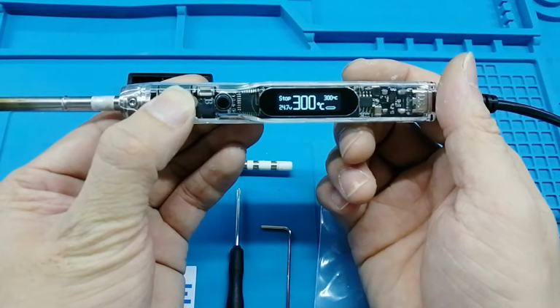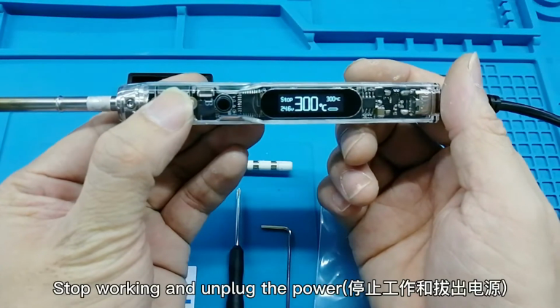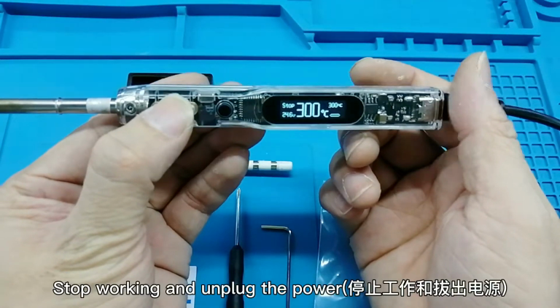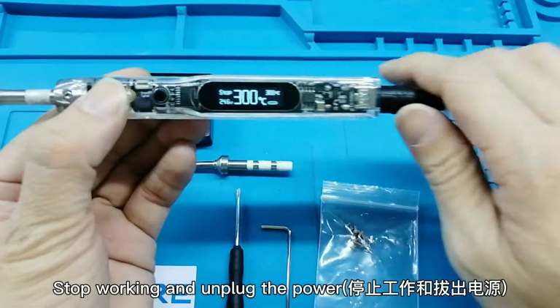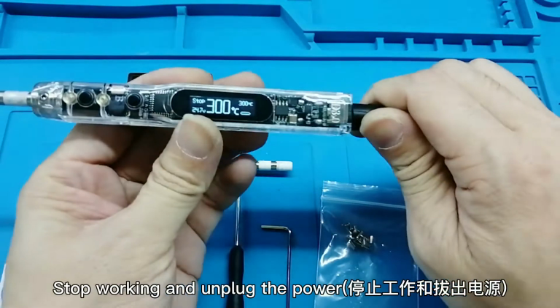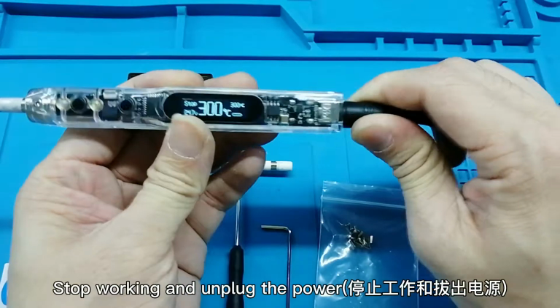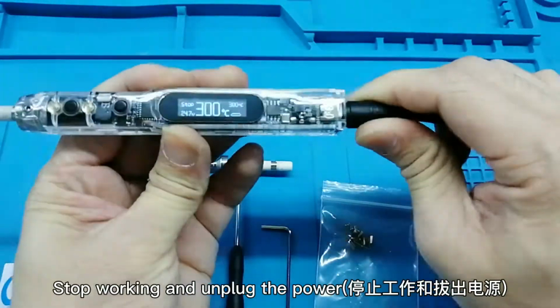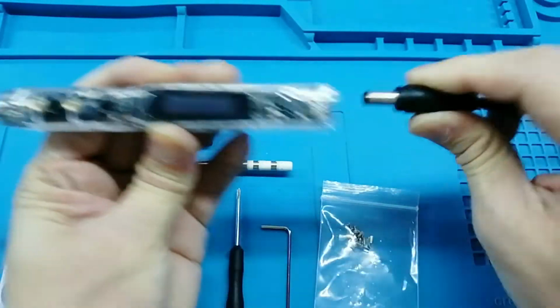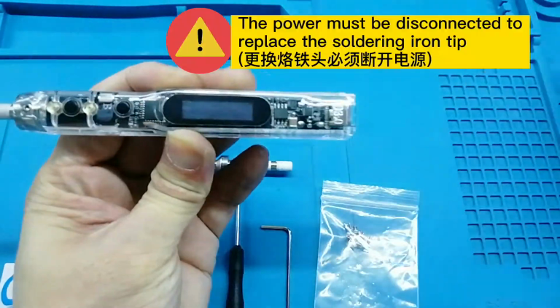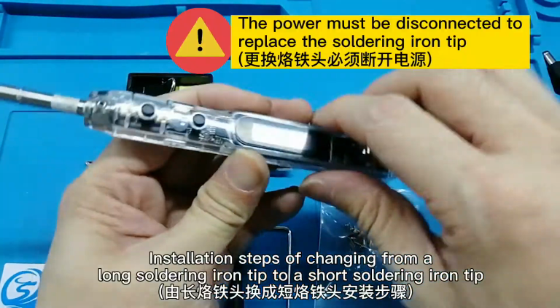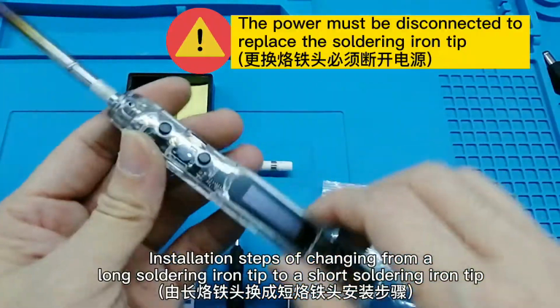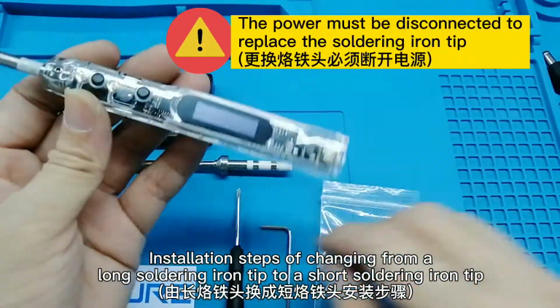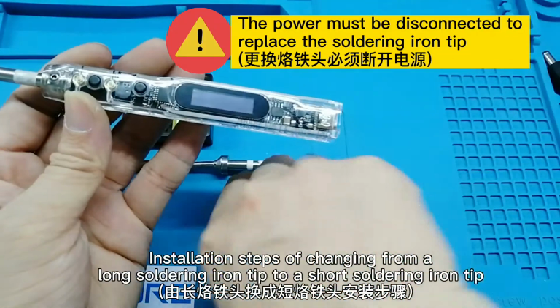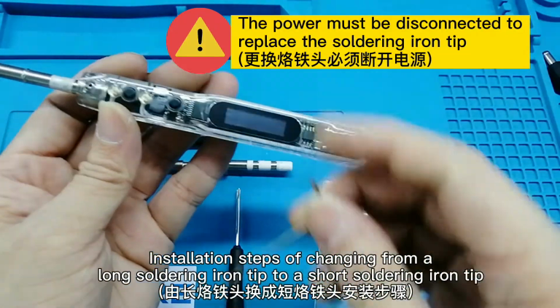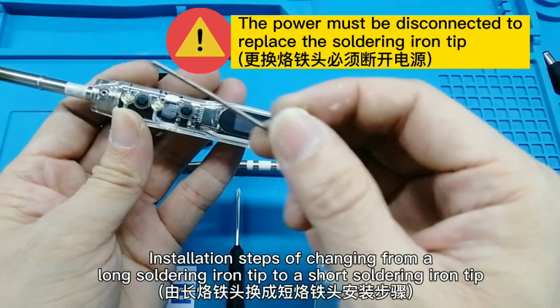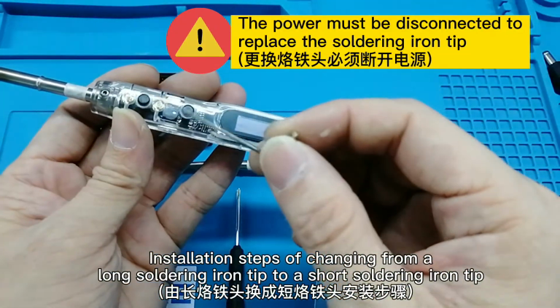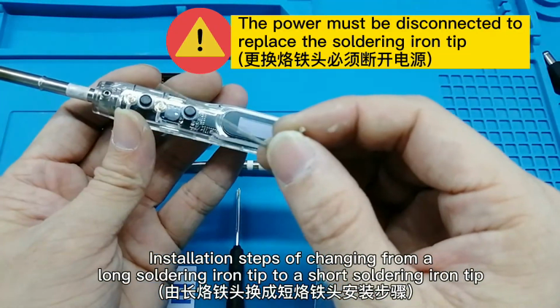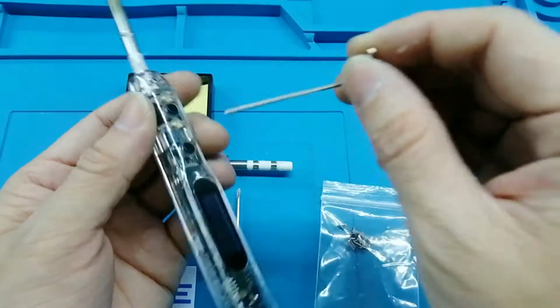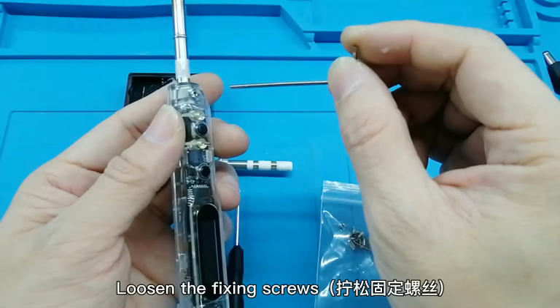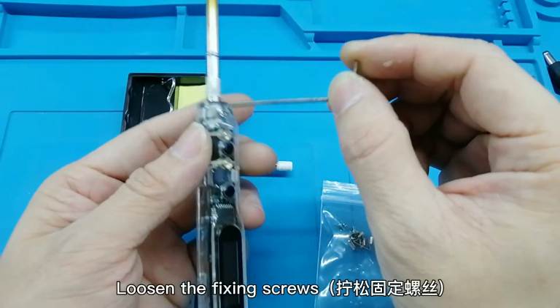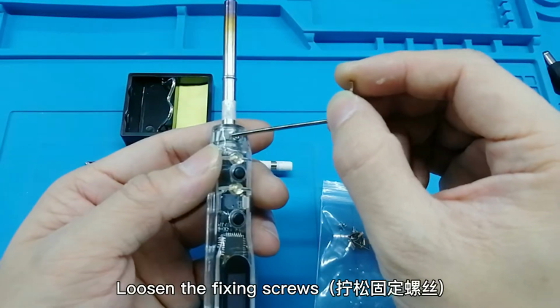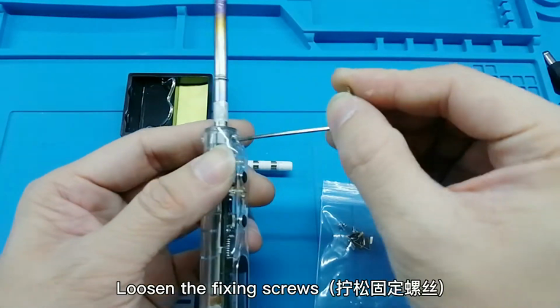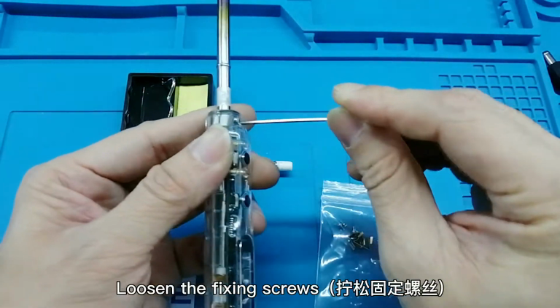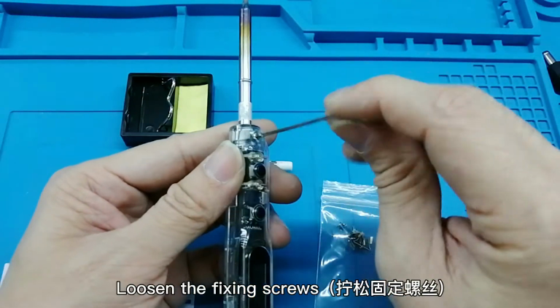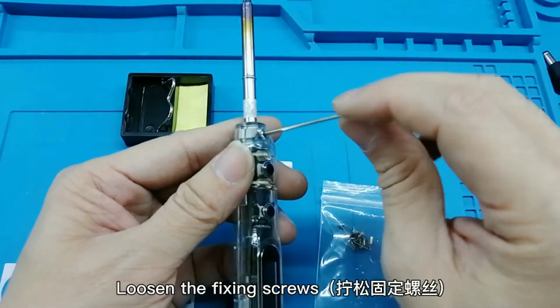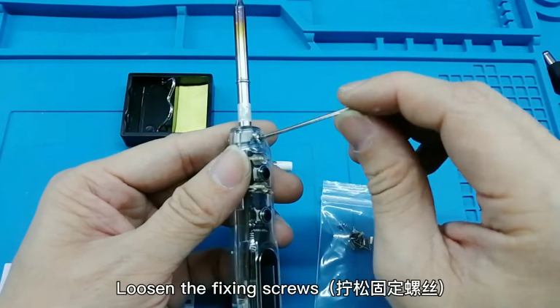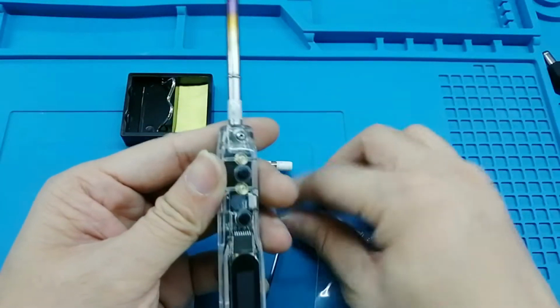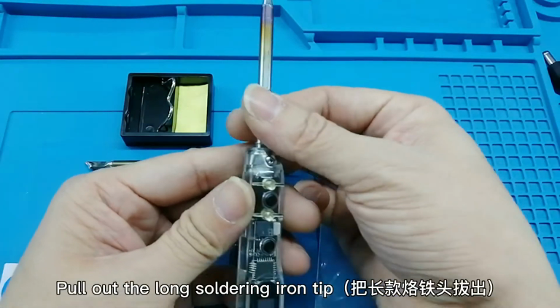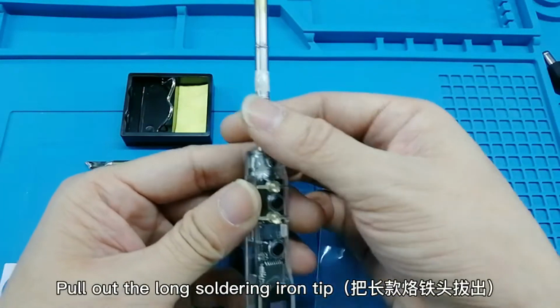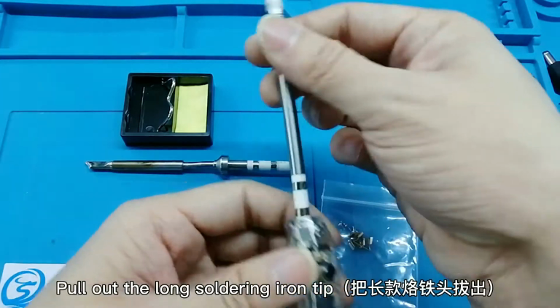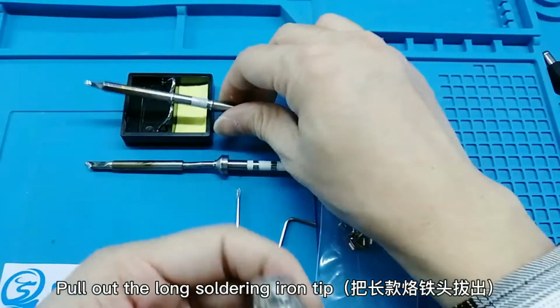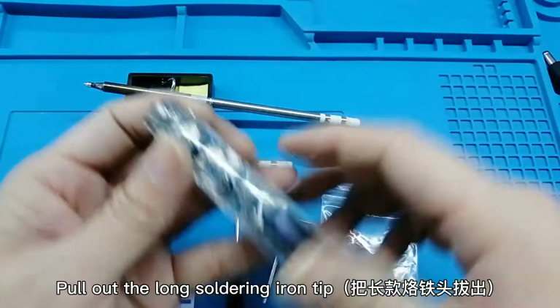Stop working and unplug the power. Installation steps of changing from a long soldering iron tip: loosen the fixing screws, then pull out the long soldering iron tip.